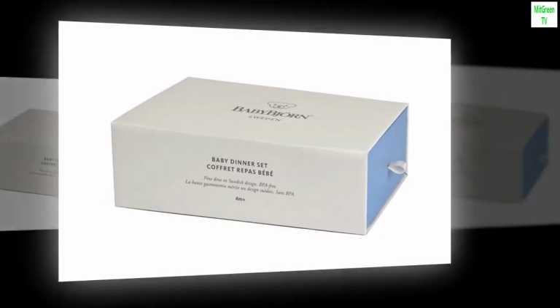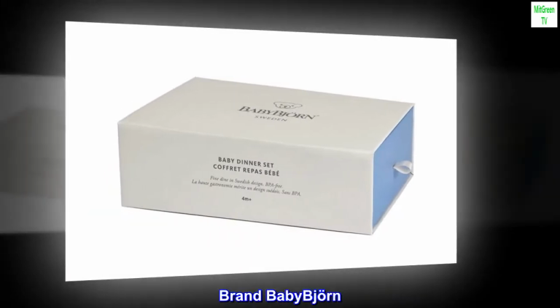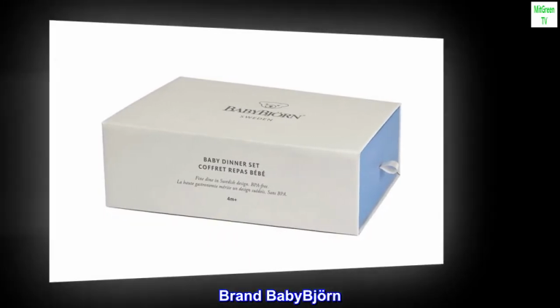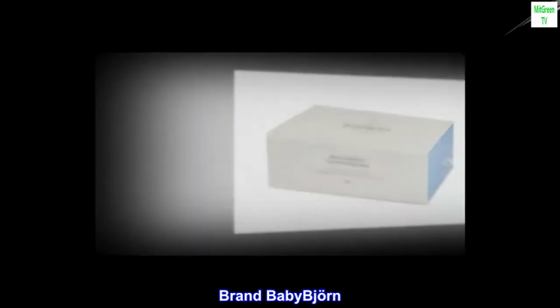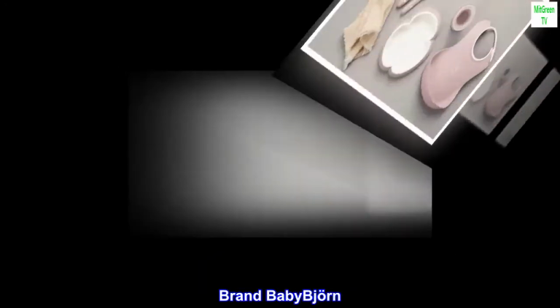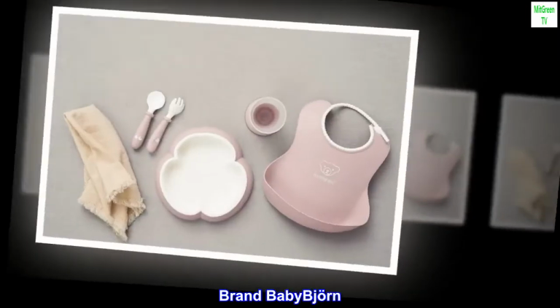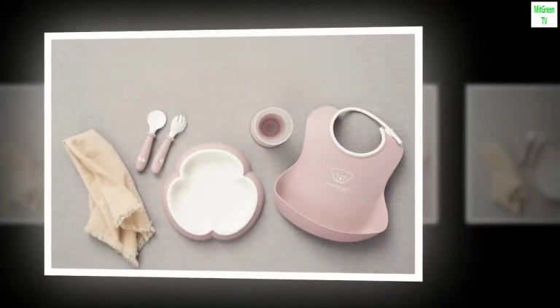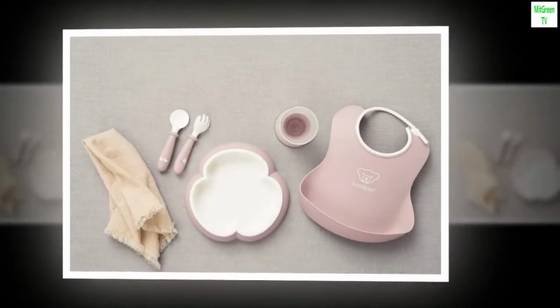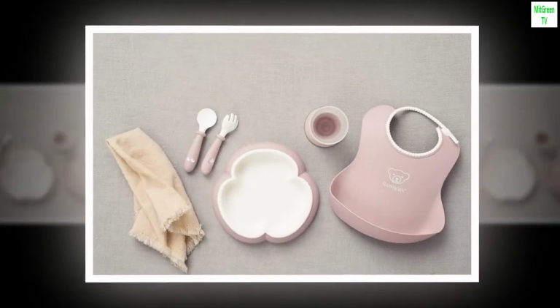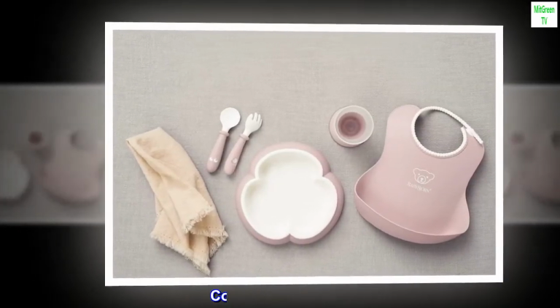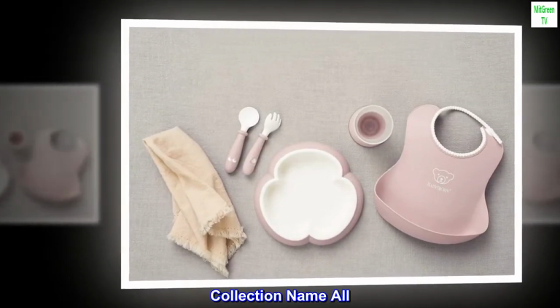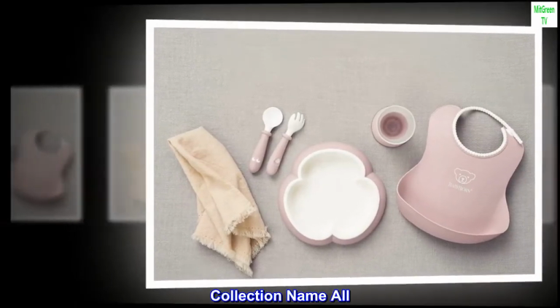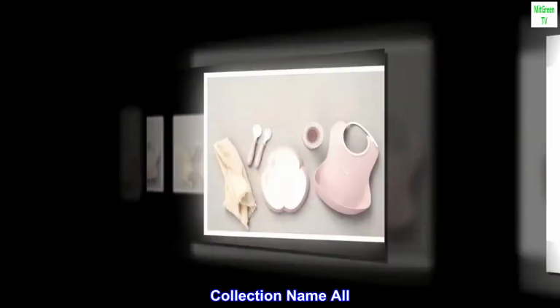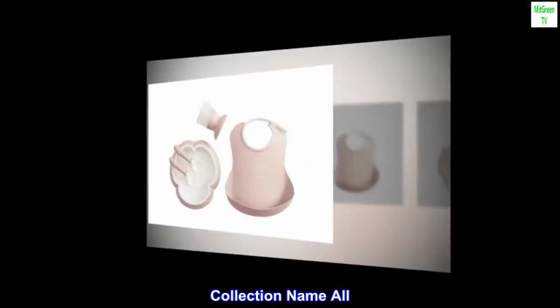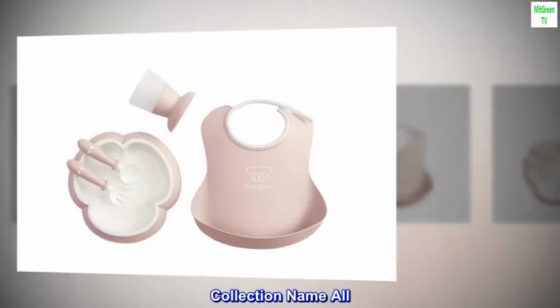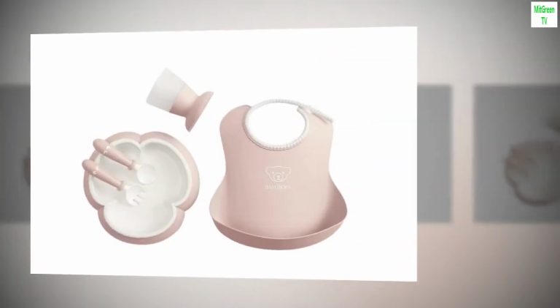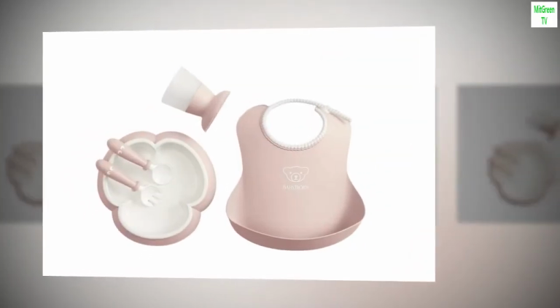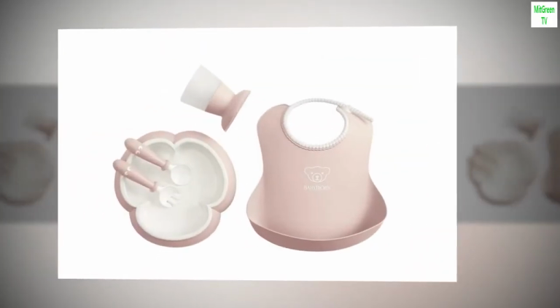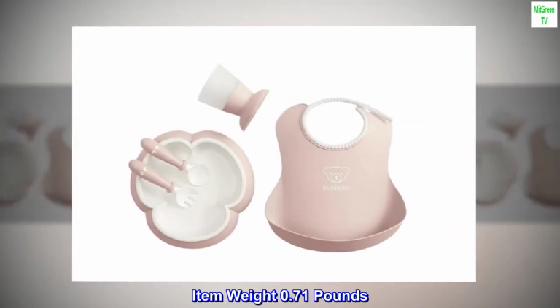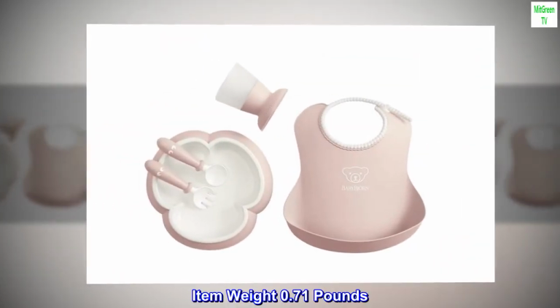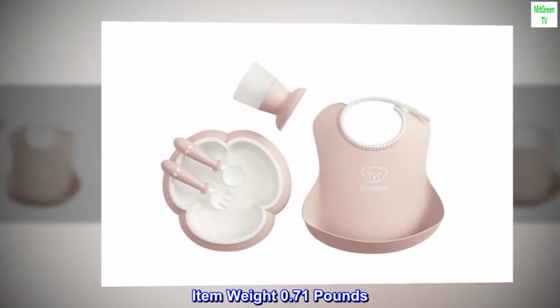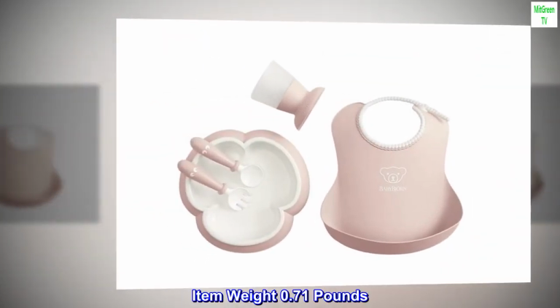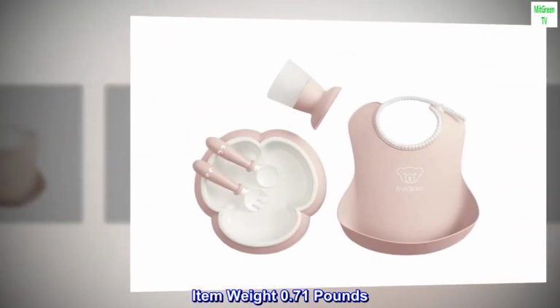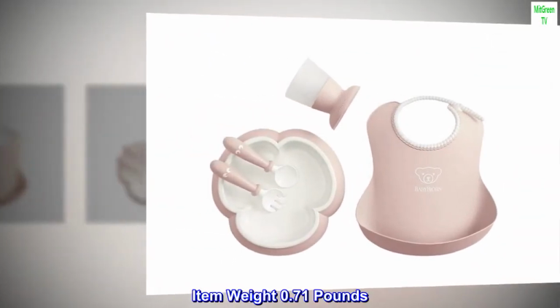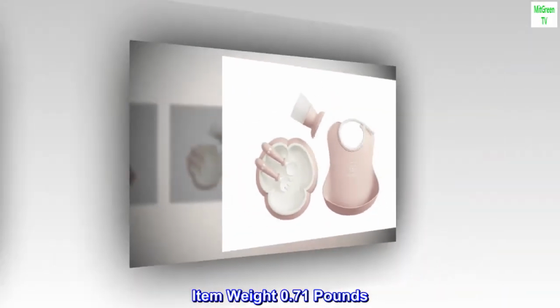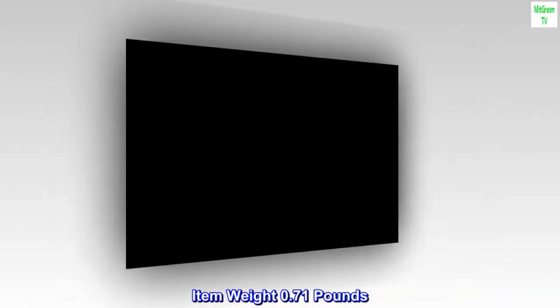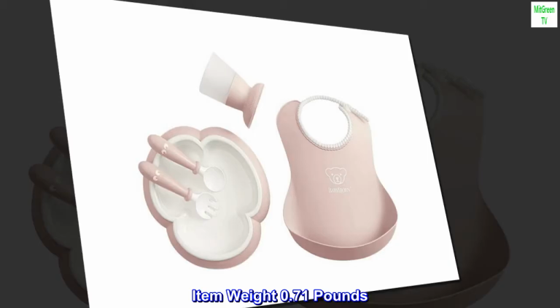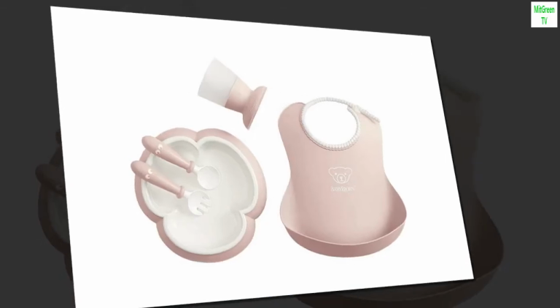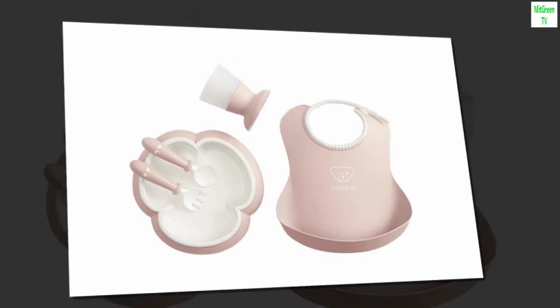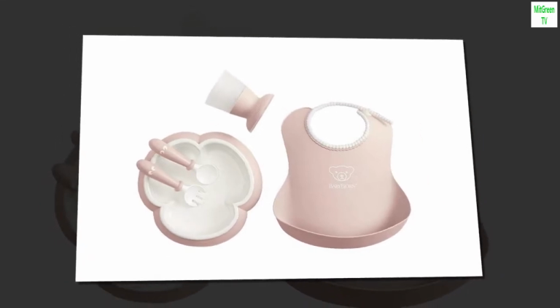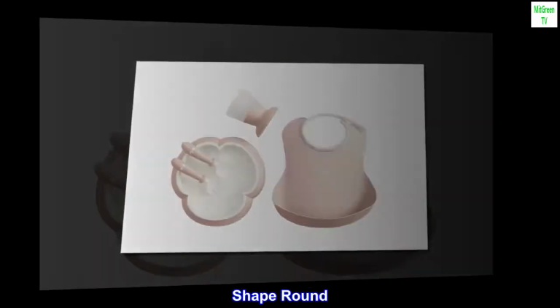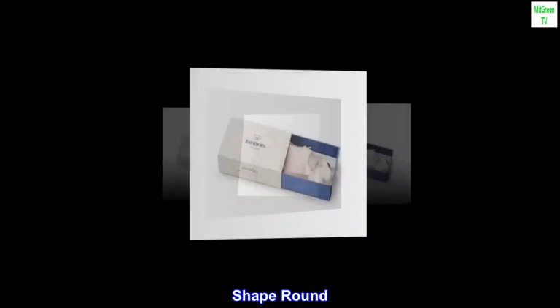Brand: Baby Bjorn. Collection name: all. Item weight: 0.71 pounds. Shape: round.